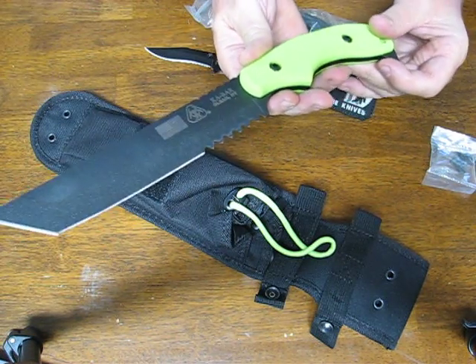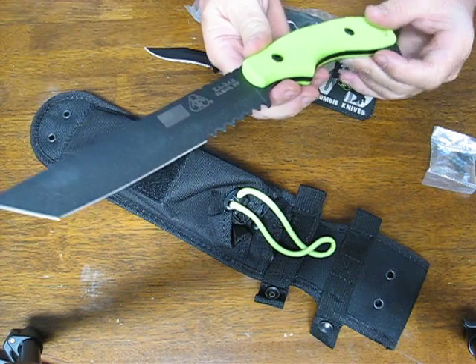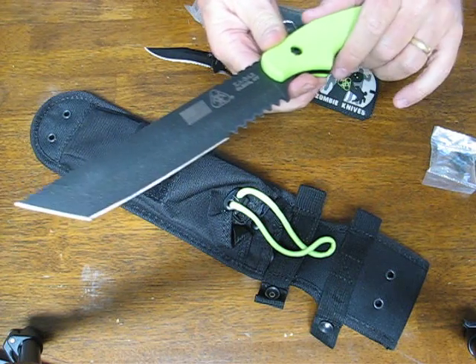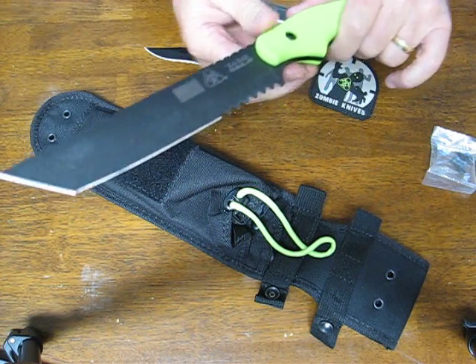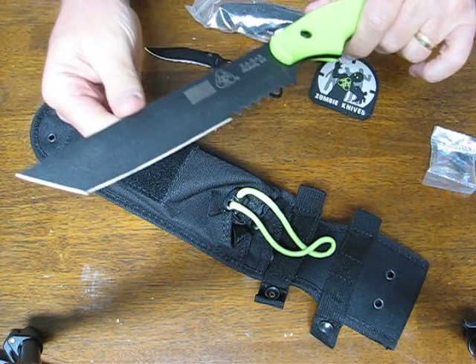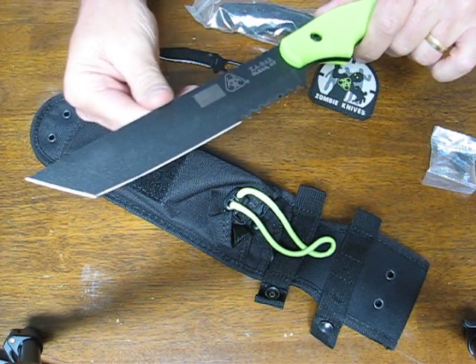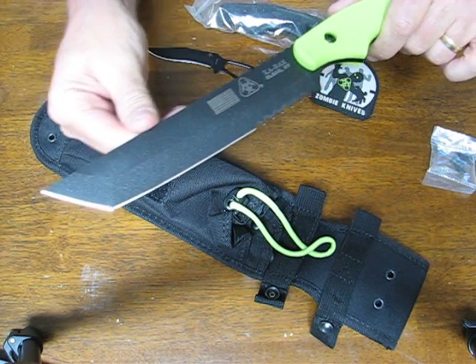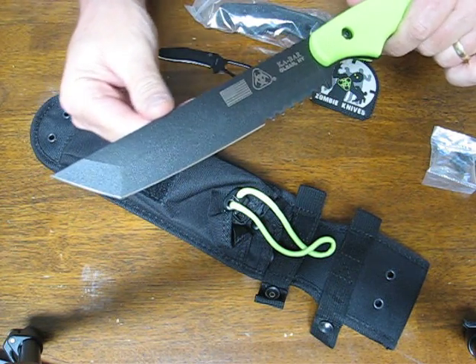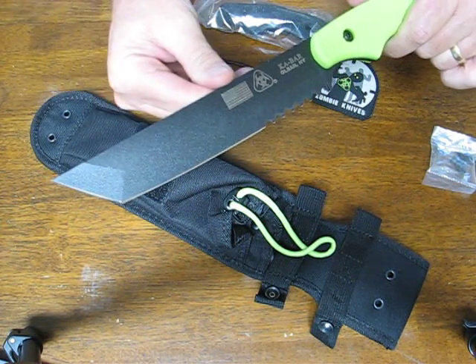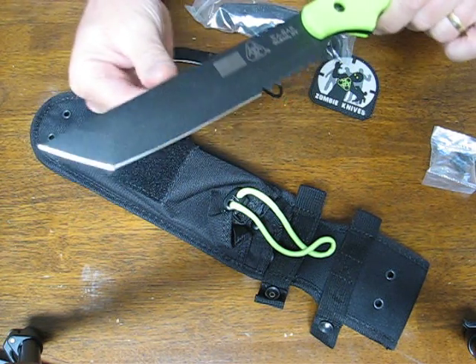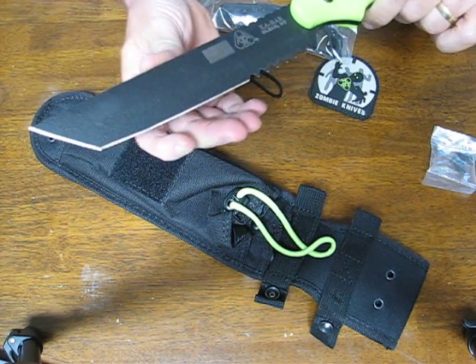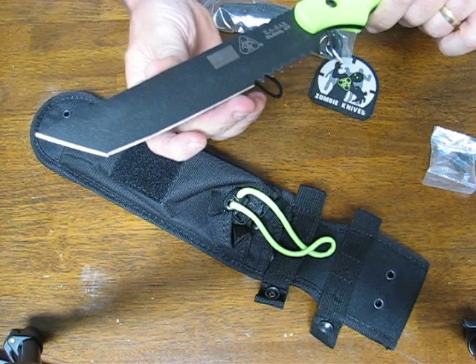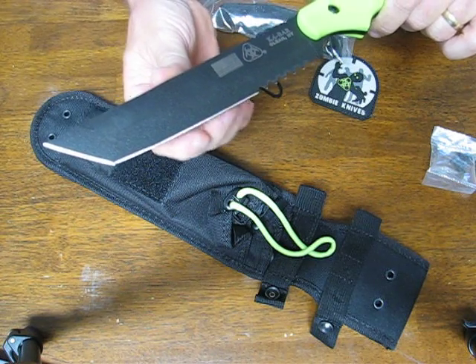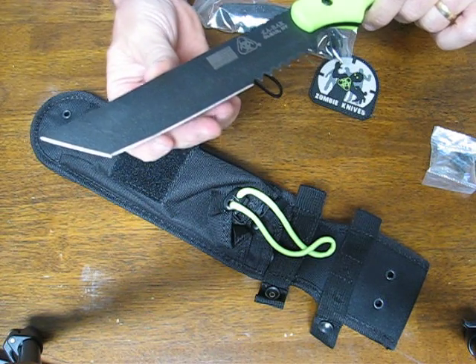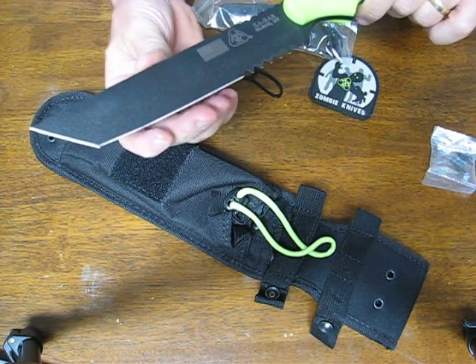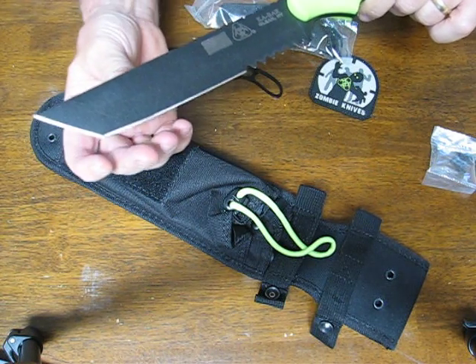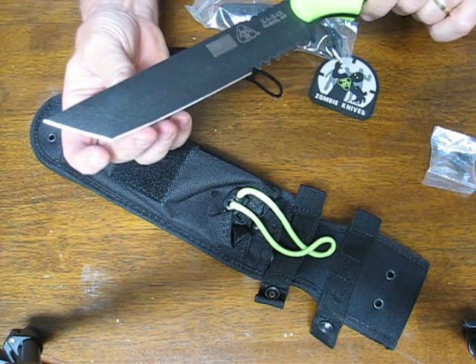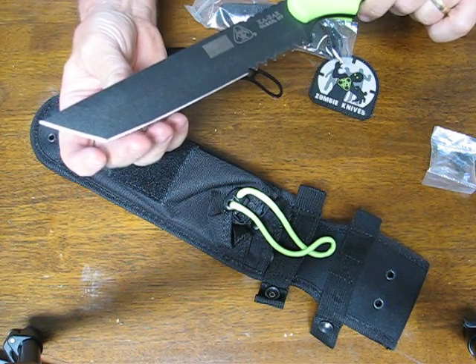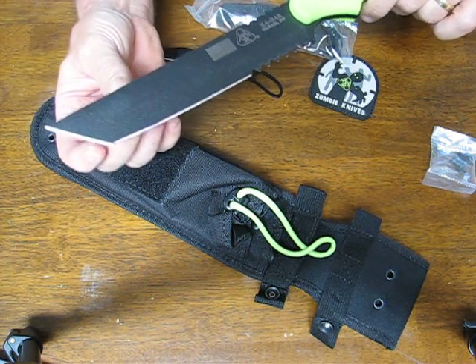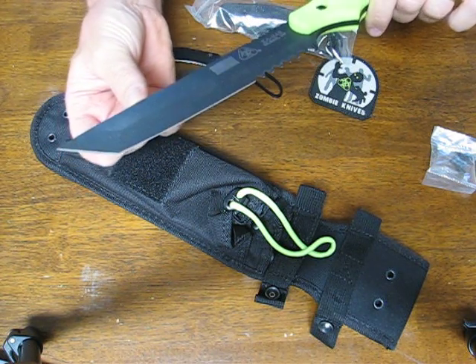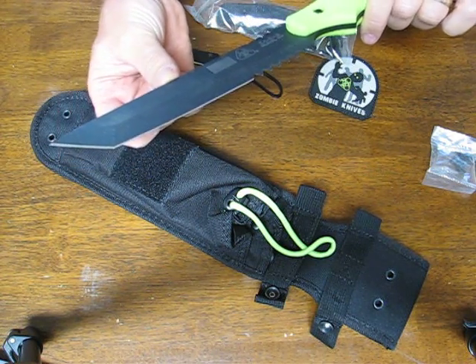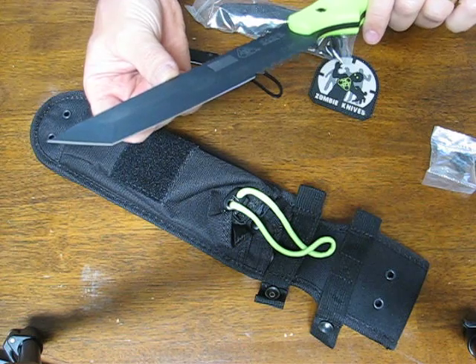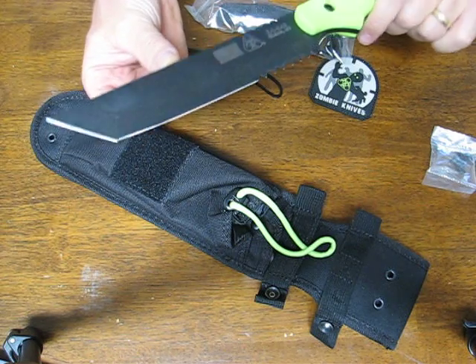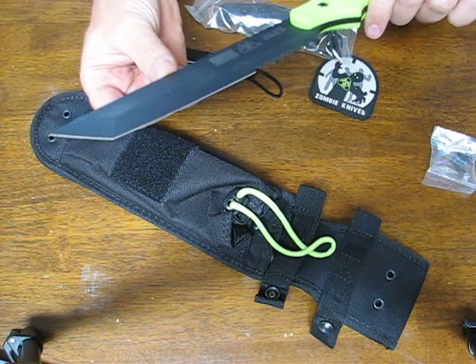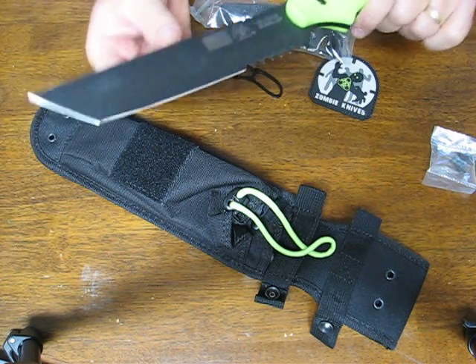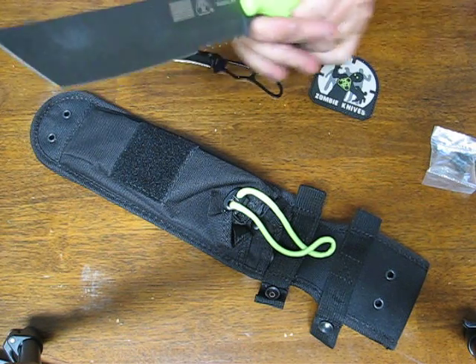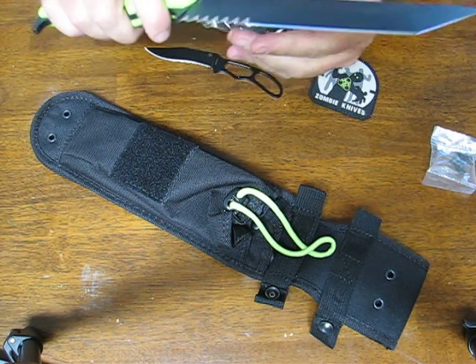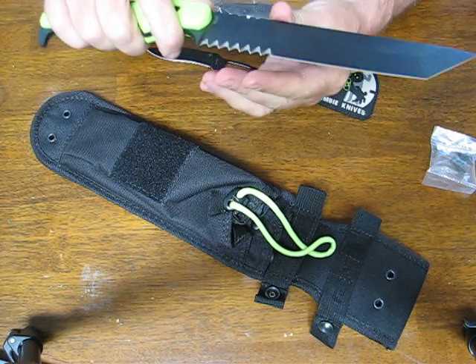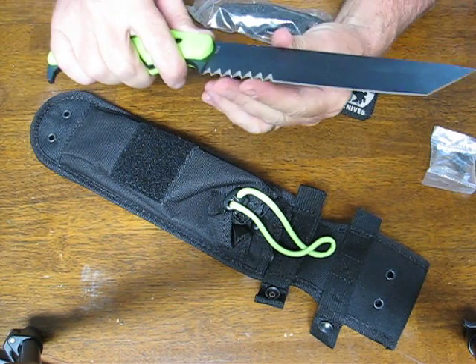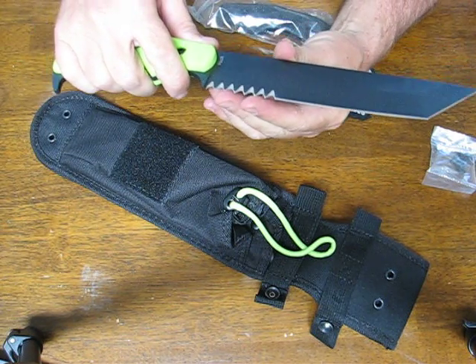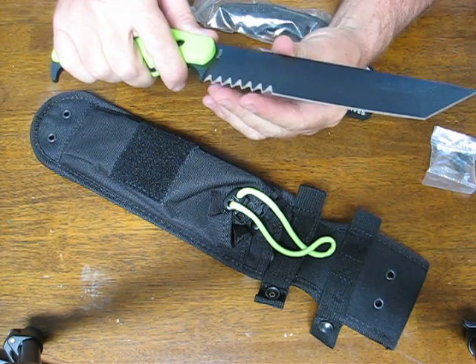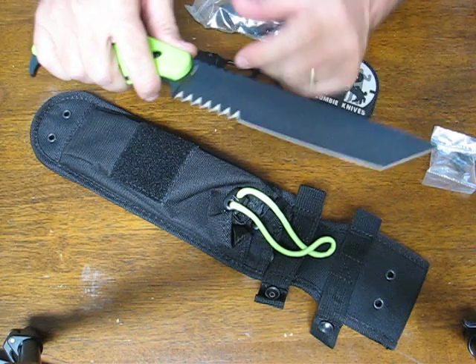This particular Tonto blade is made out of SK5 high carbon steel — very tough, with excellent edge holding and razor sharp right out of the box, easy to maintain in the field. It's not a stainless steel, so you do need to take care of it.